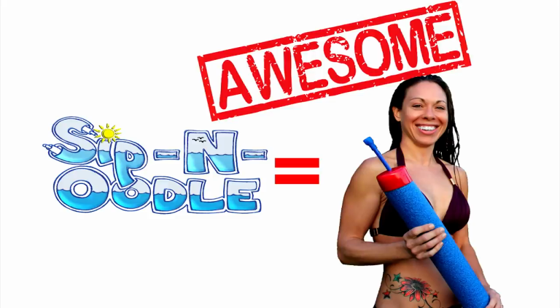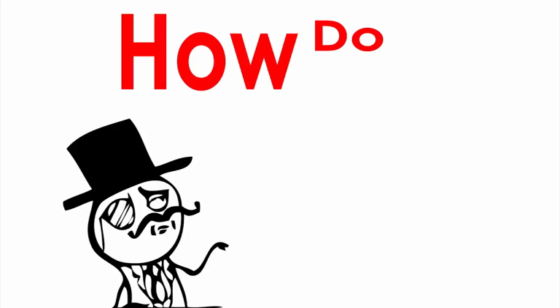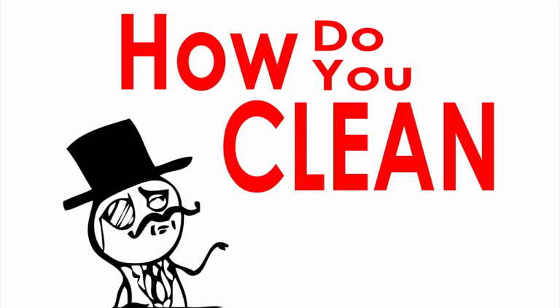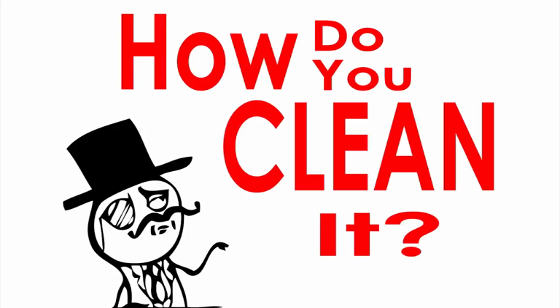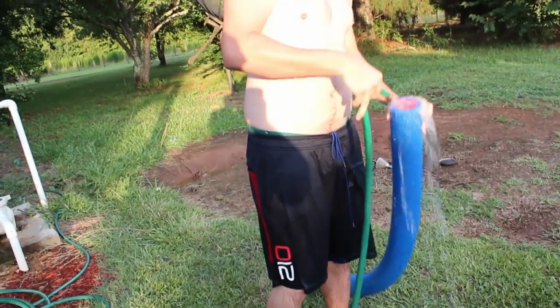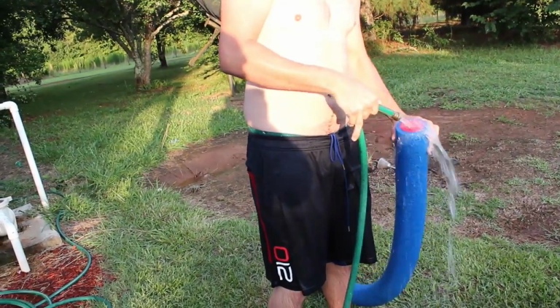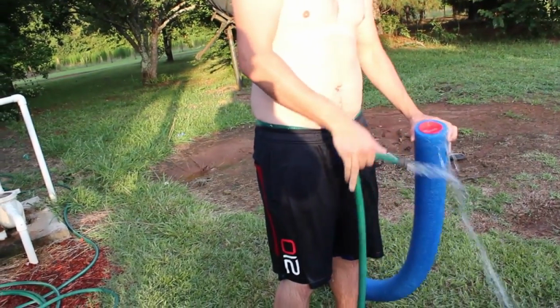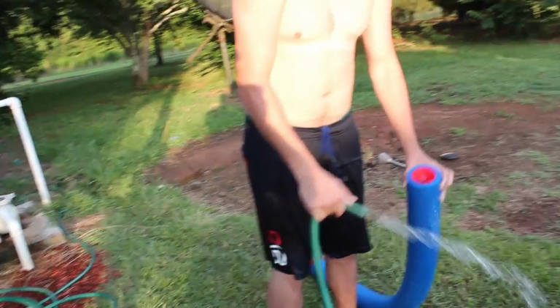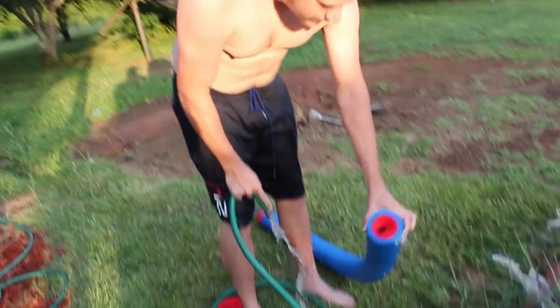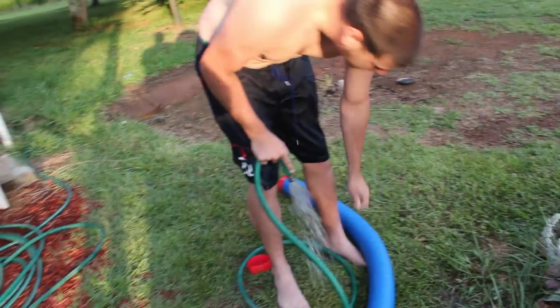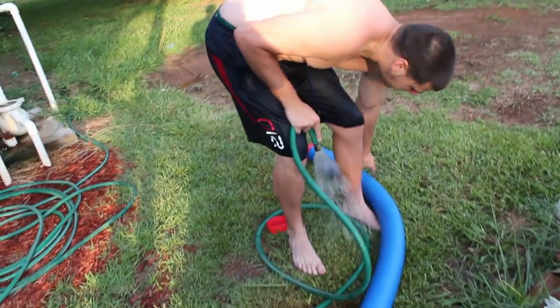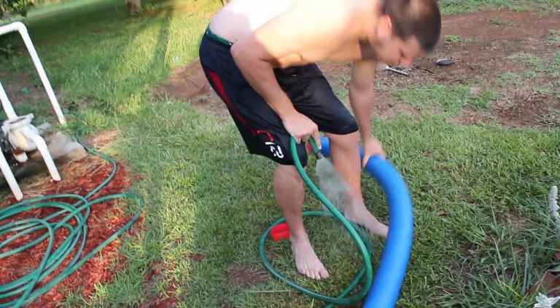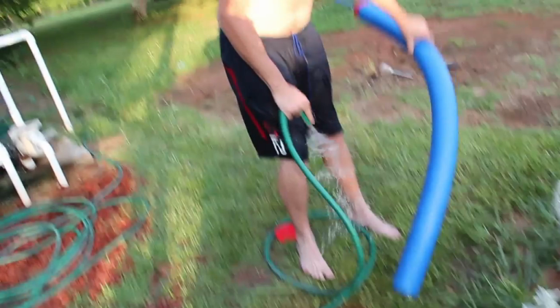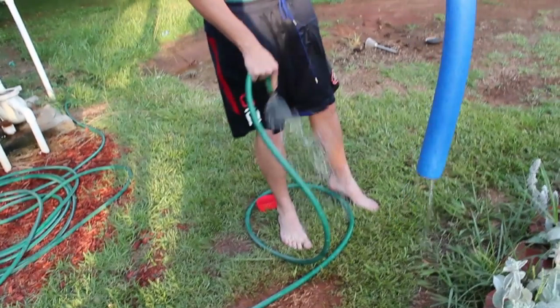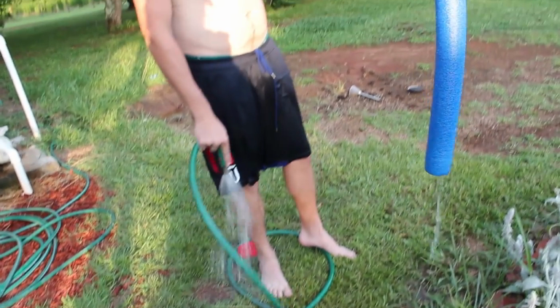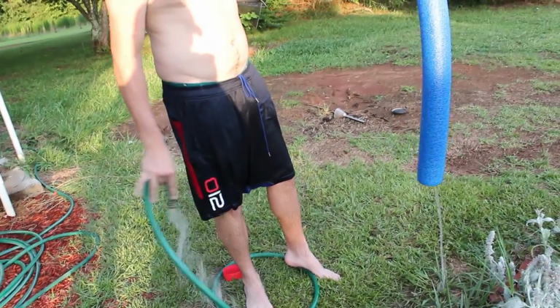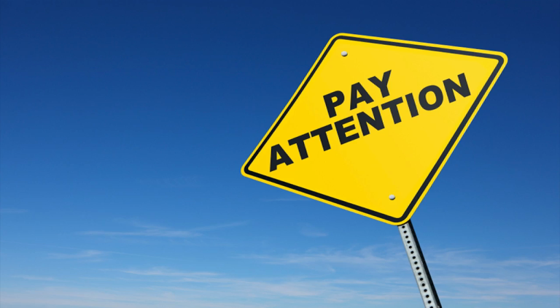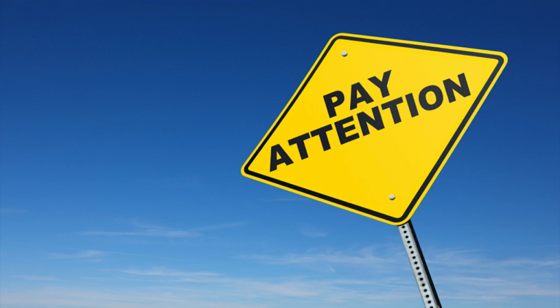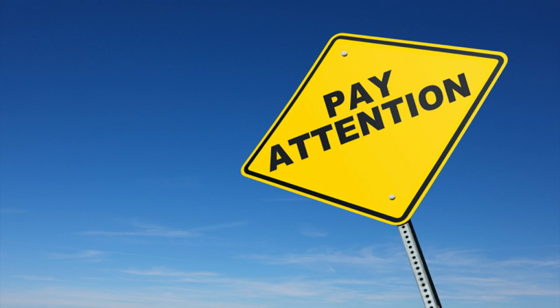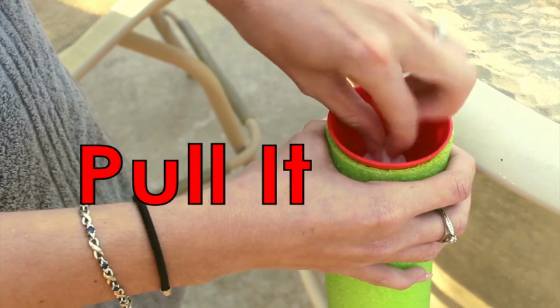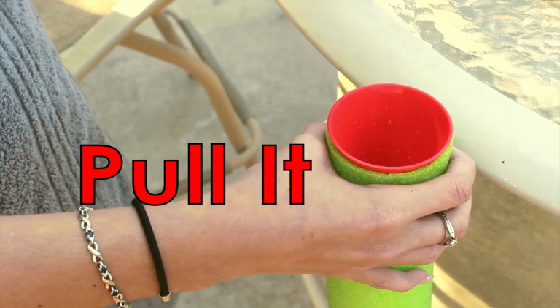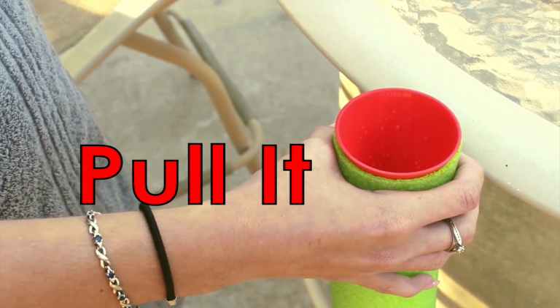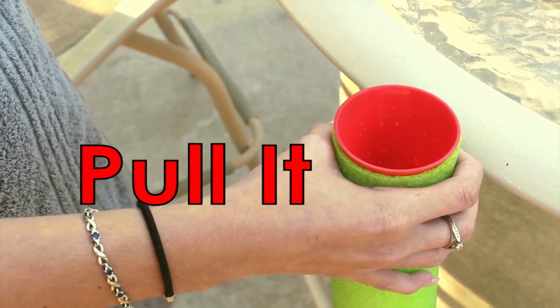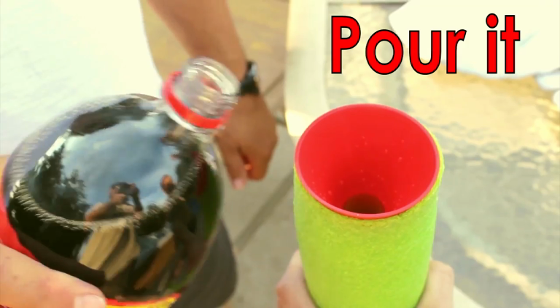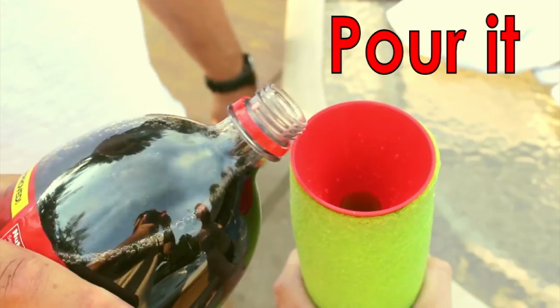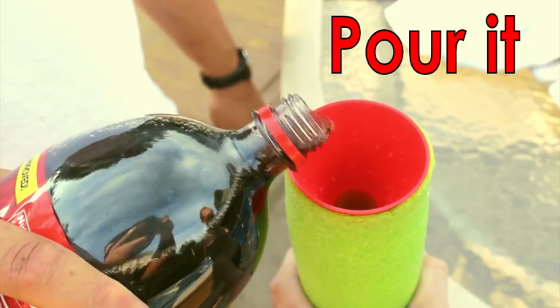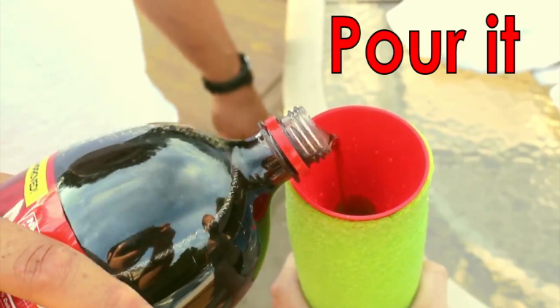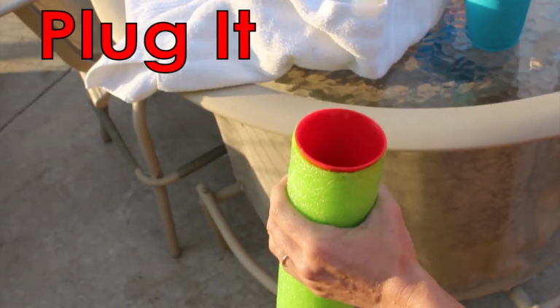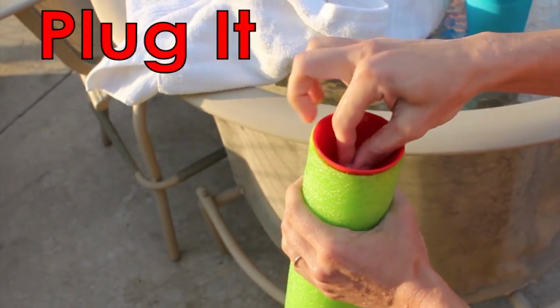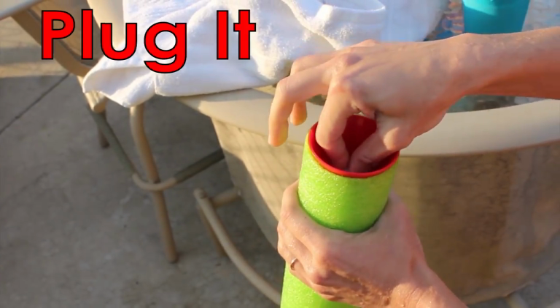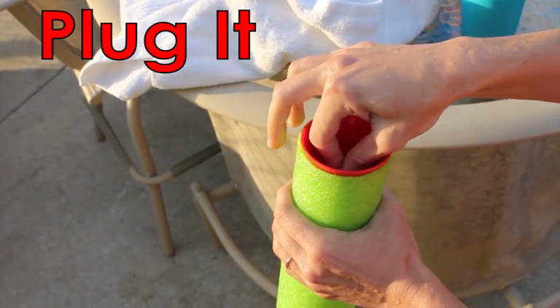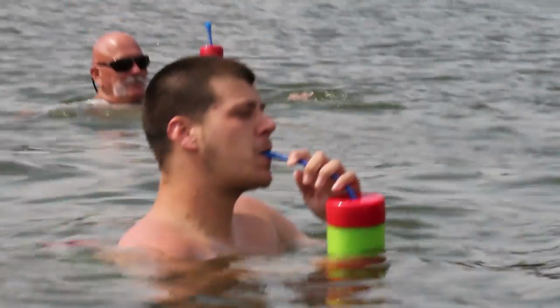But how do you clean it? Just rinse it with water when you're done using it. Here's how it works: you just pull it, pour it, plug it, and sip it.